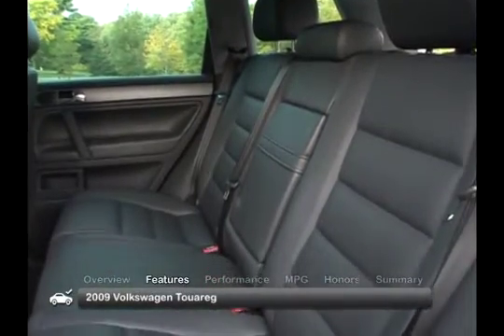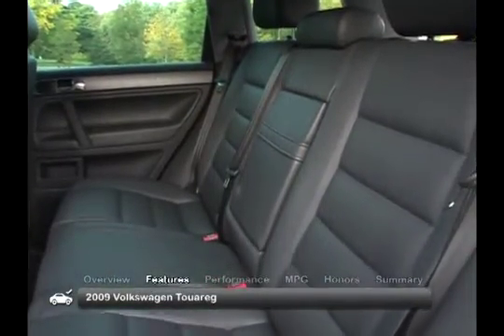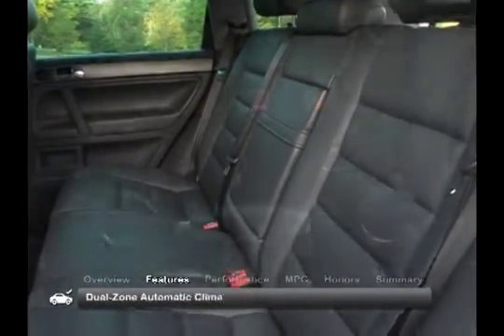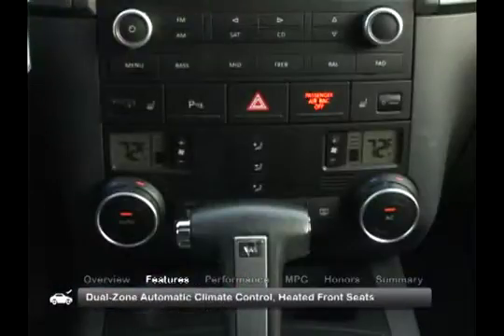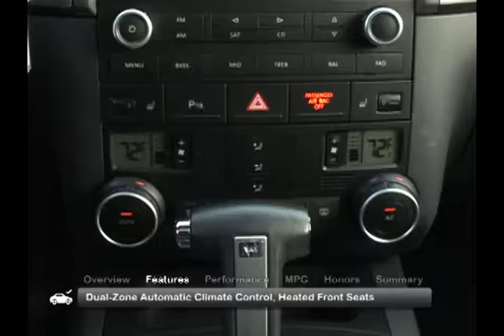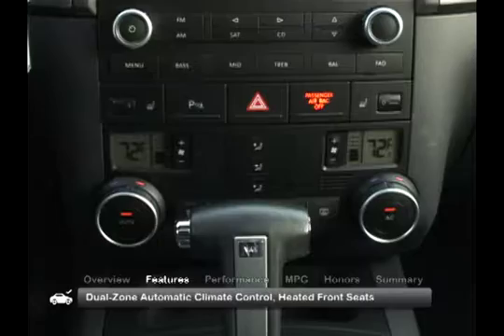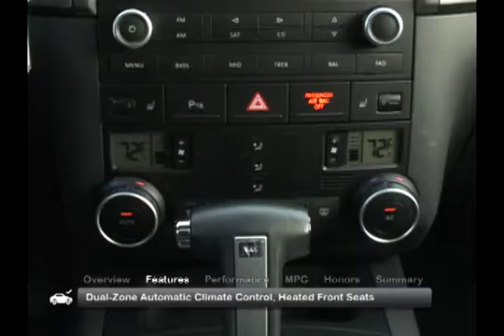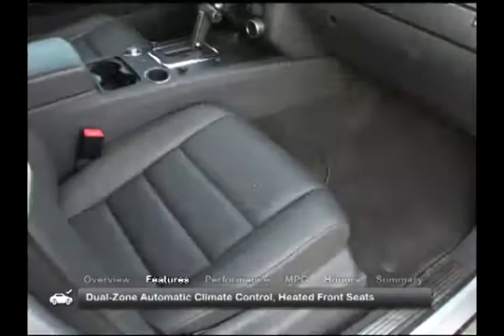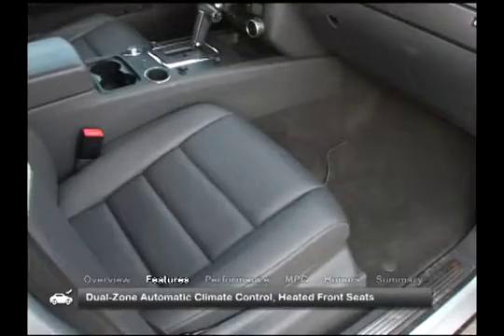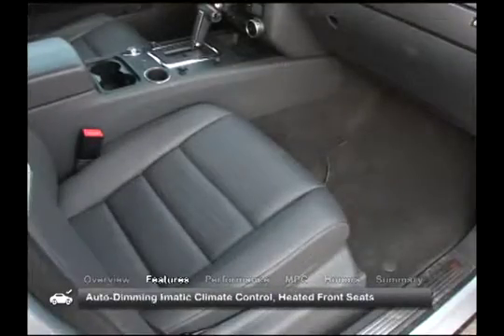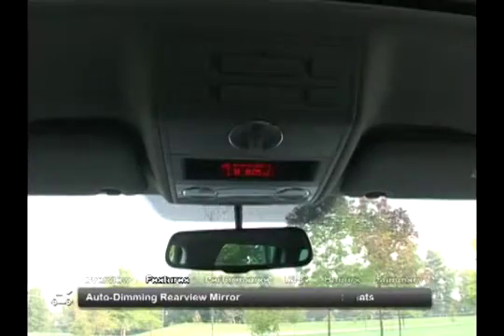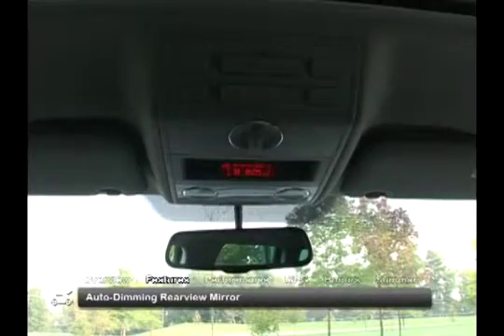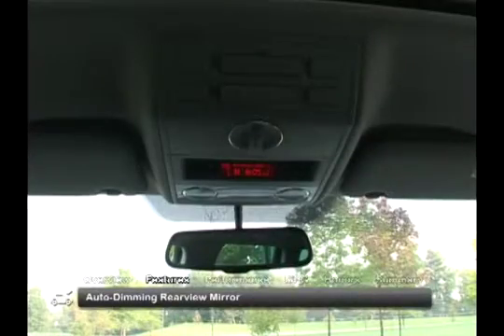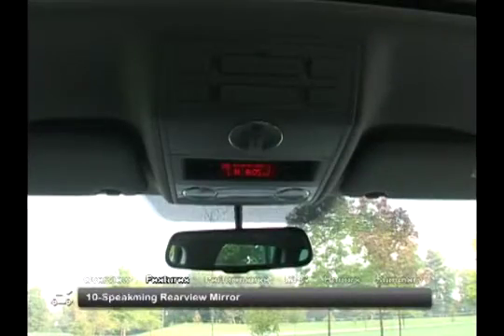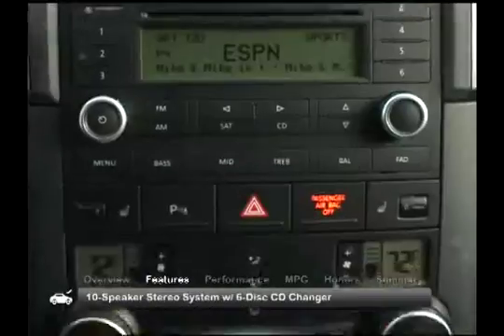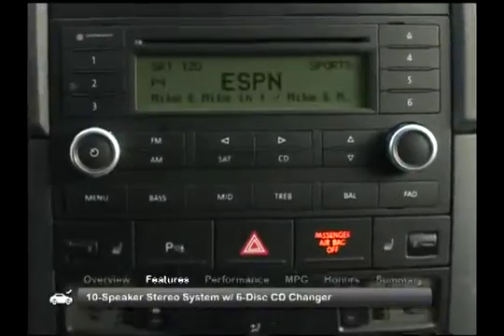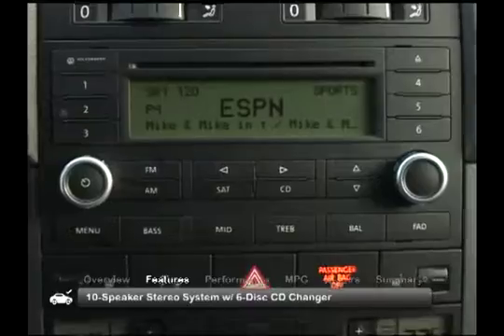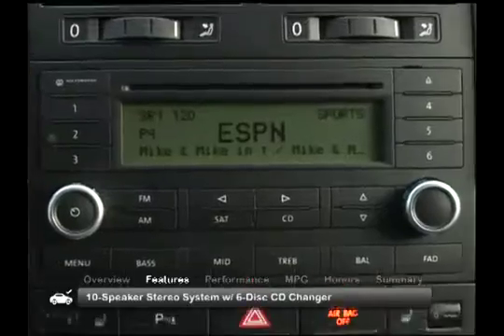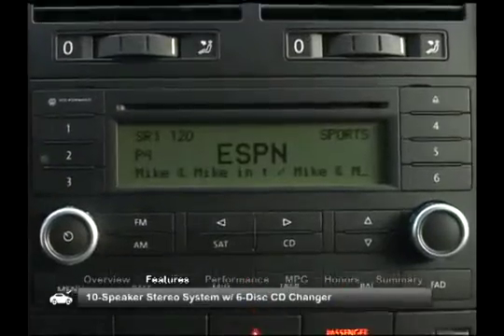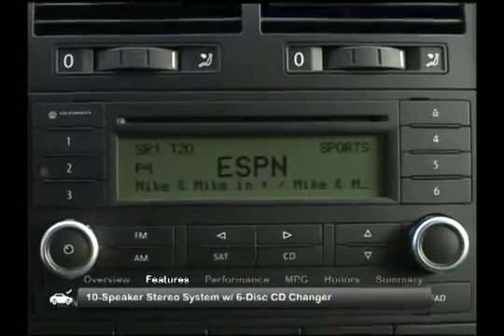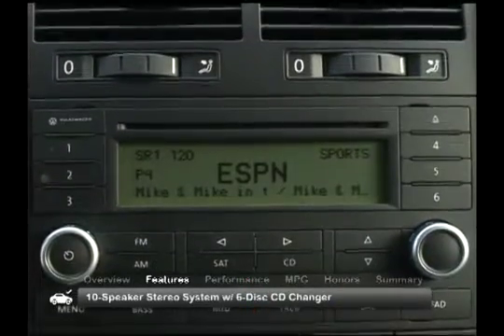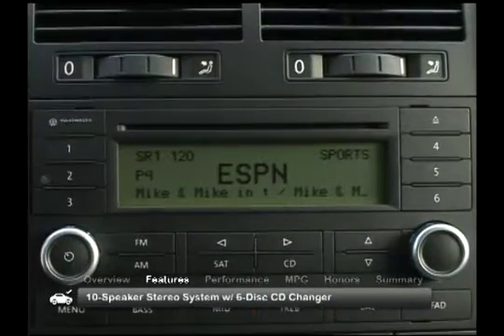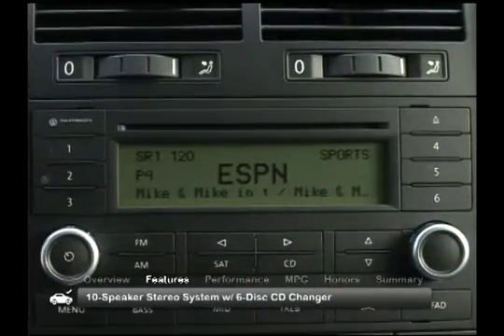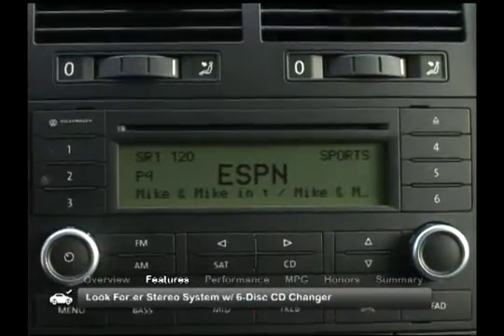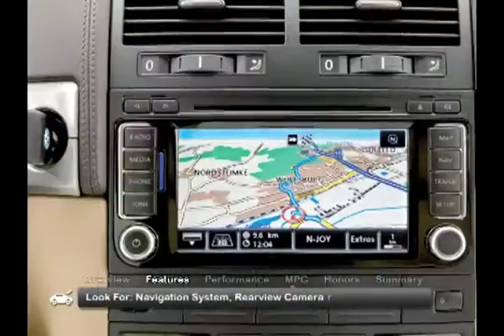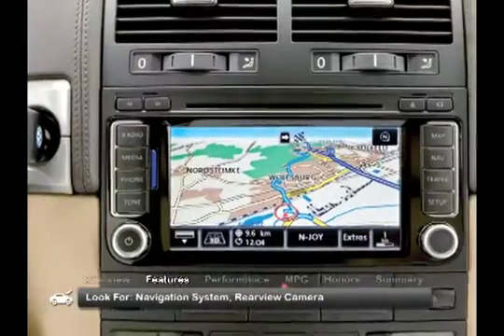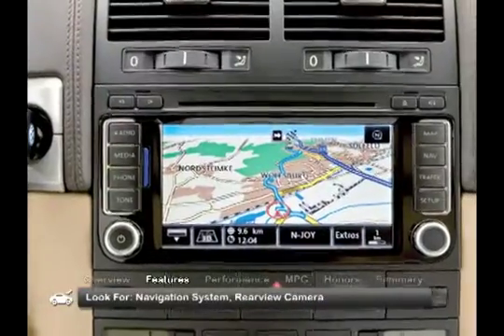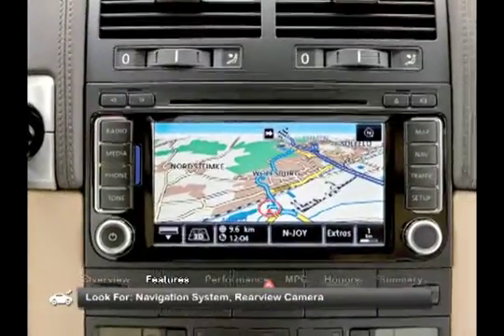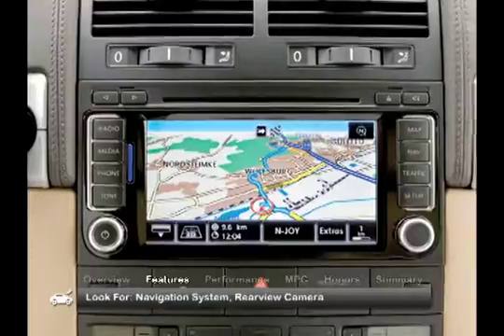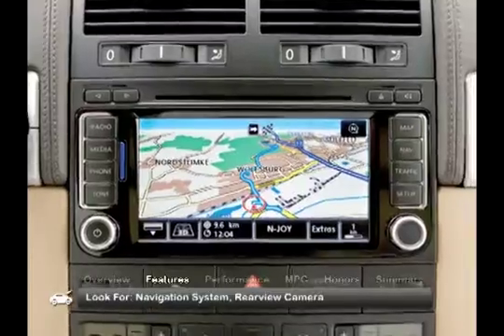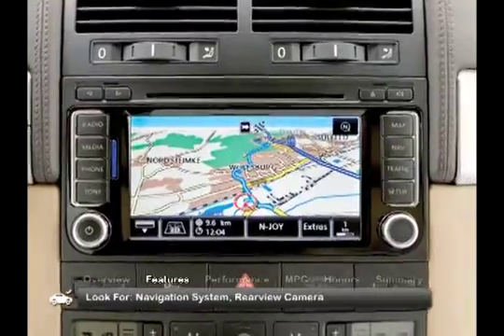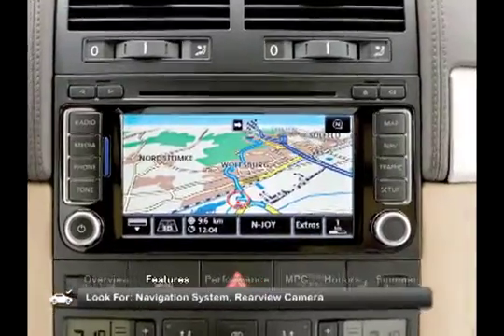Inside the cabin of the 2009 Touareg, standard features include dual-zone climate control, heated front seats, an auto-dimming rear-view mirror, and a 10-speaker stereo system with a 6-disc CD changer. Look for additional features including a navigation system and rear-view camera.